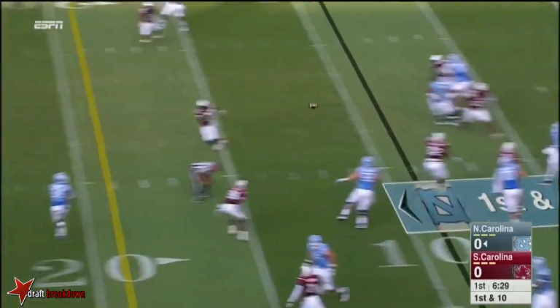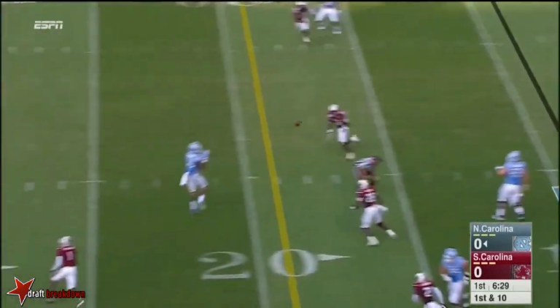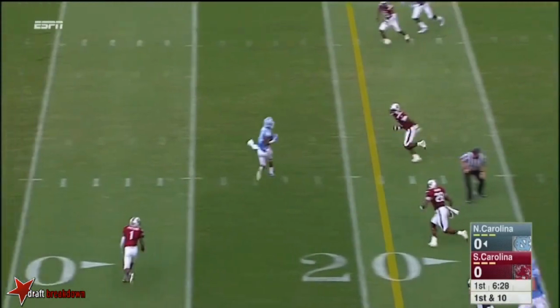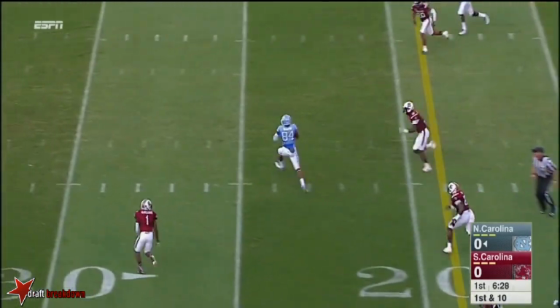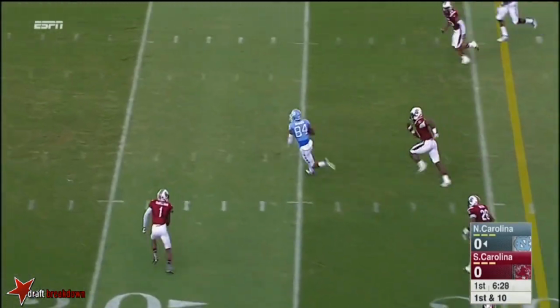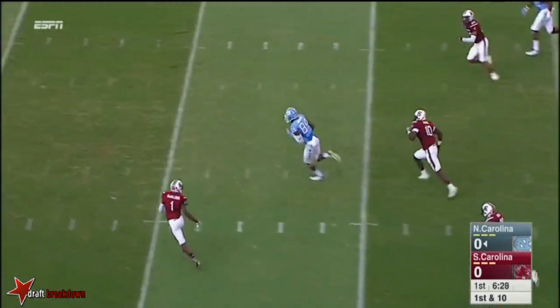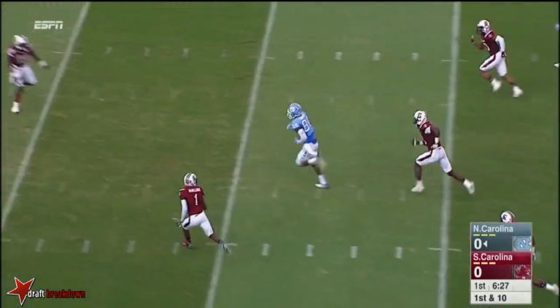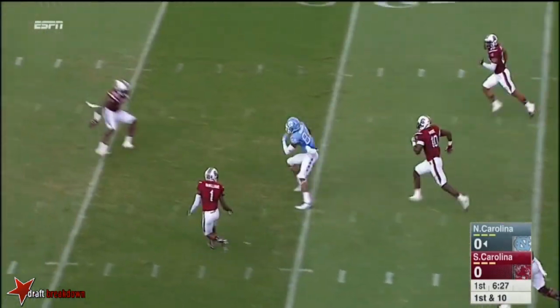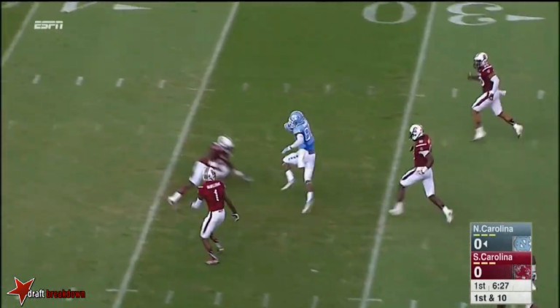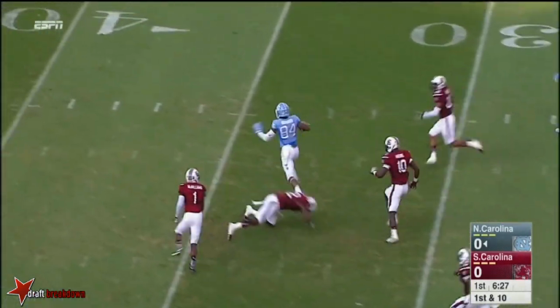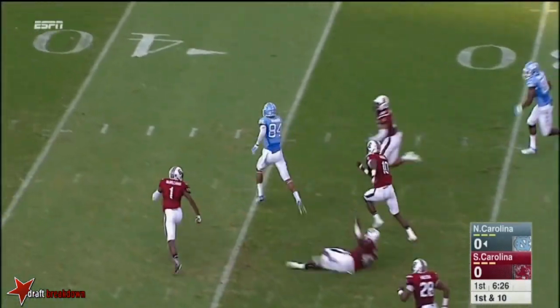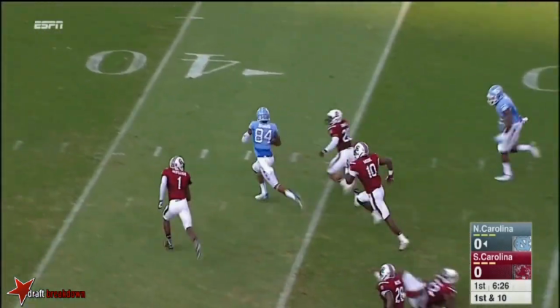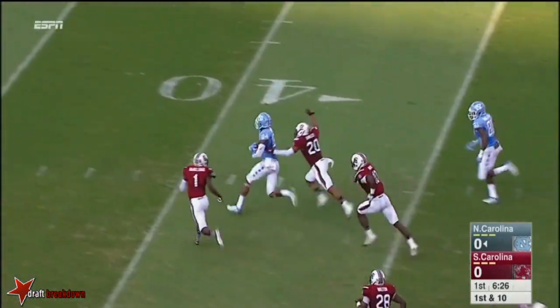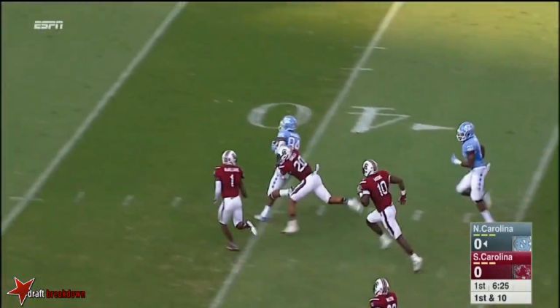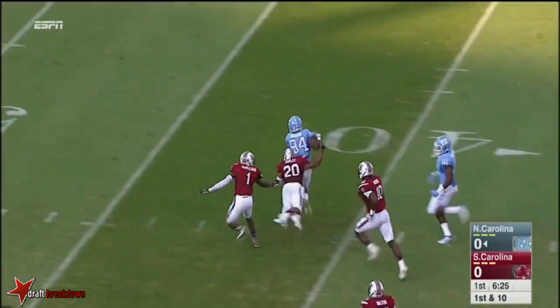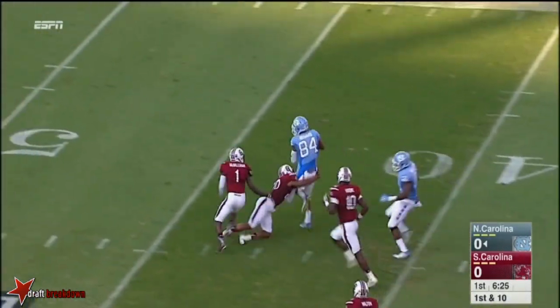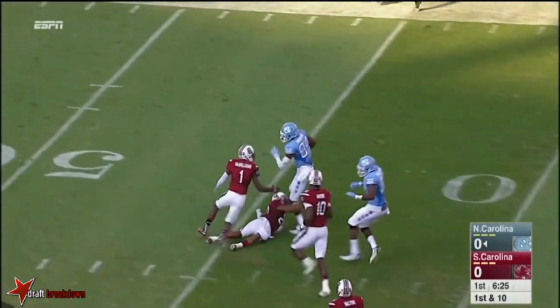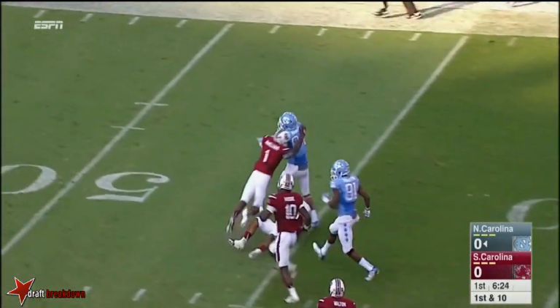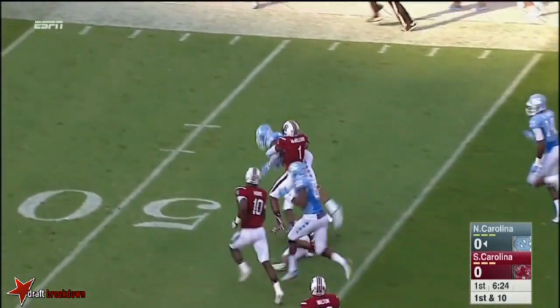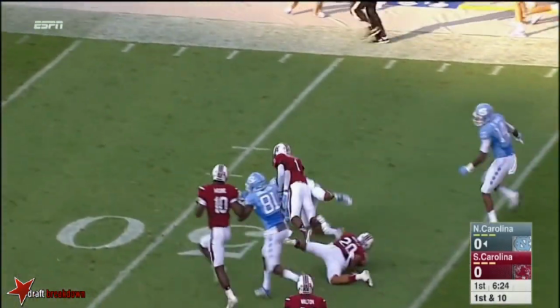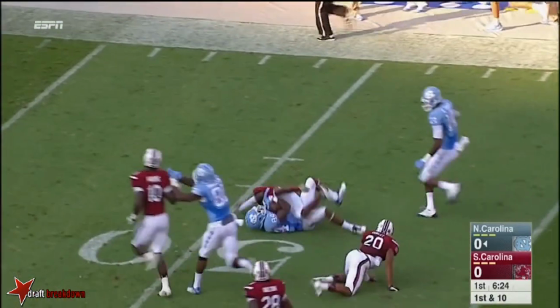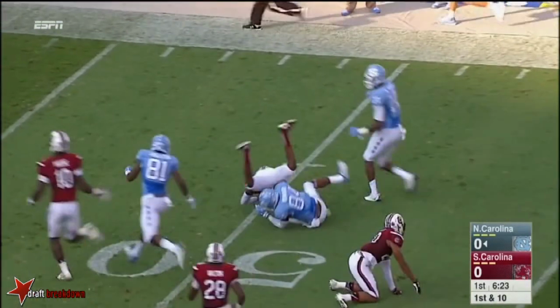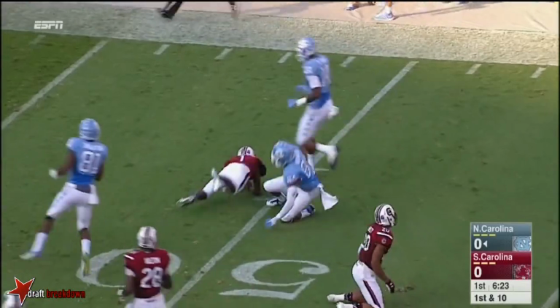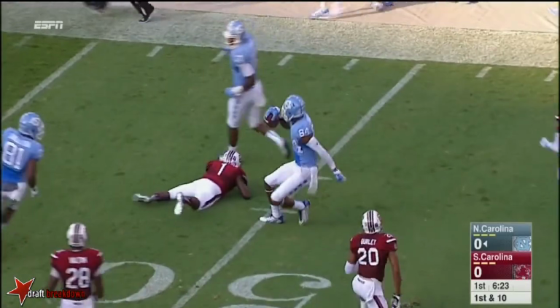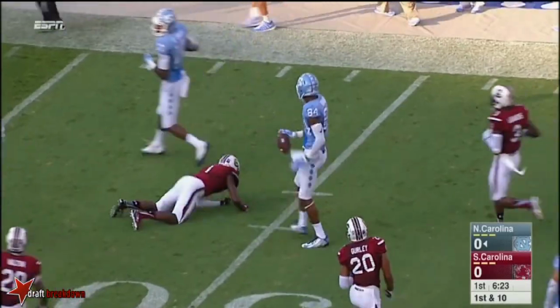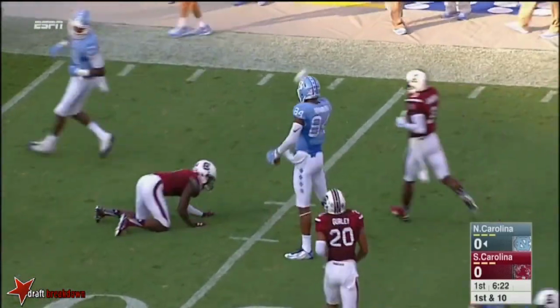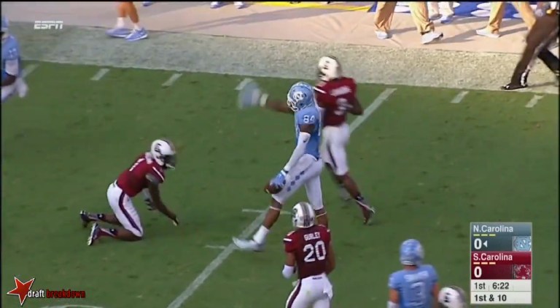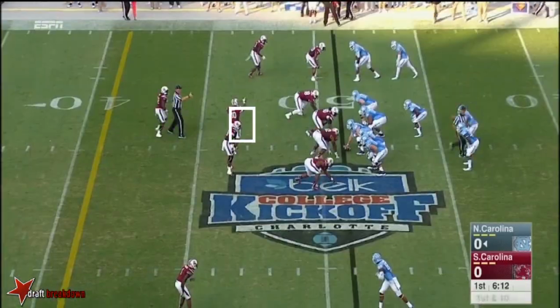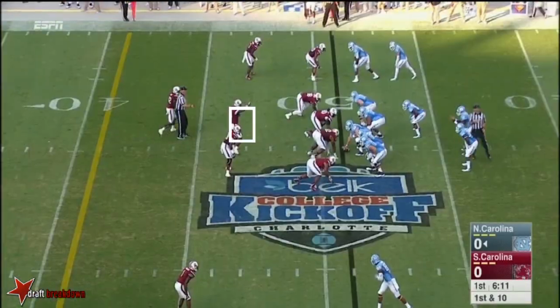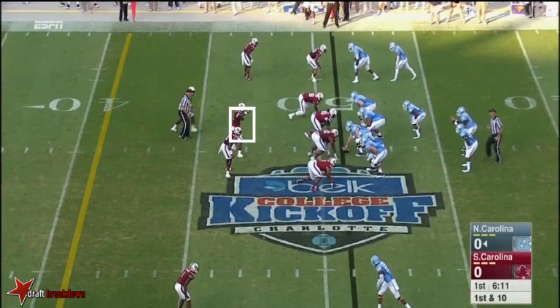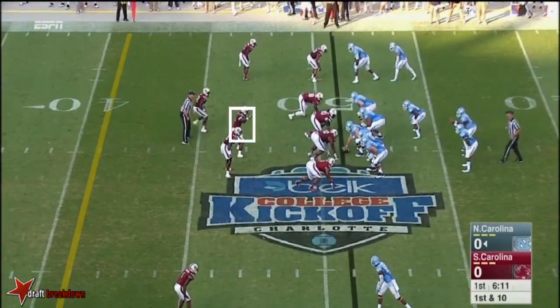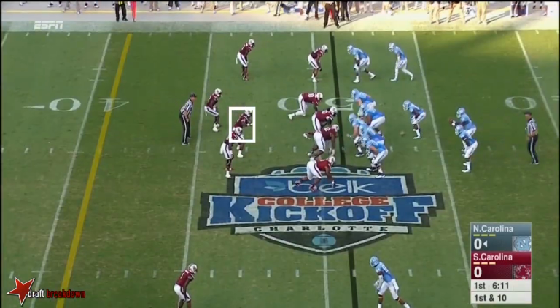Williams over the middle and he gets it complete to Bug Howard. And a big gainer out towards midfield. Six foot five, Bug Howard.